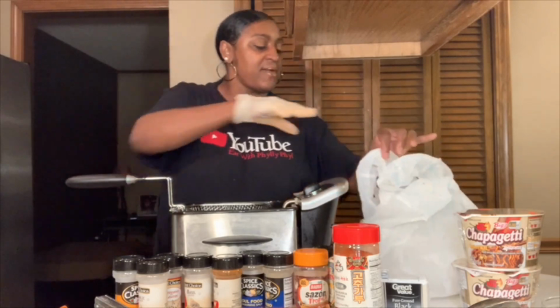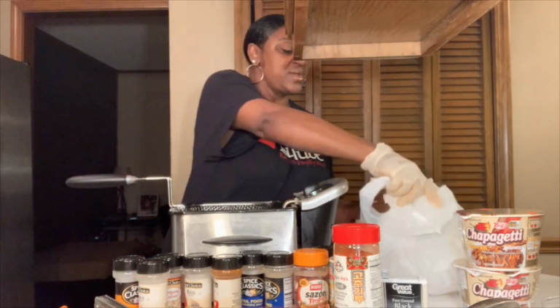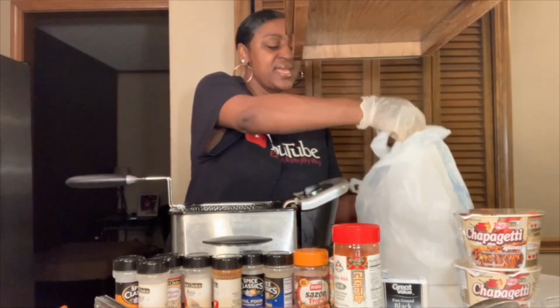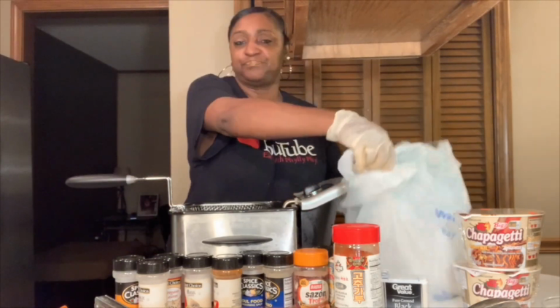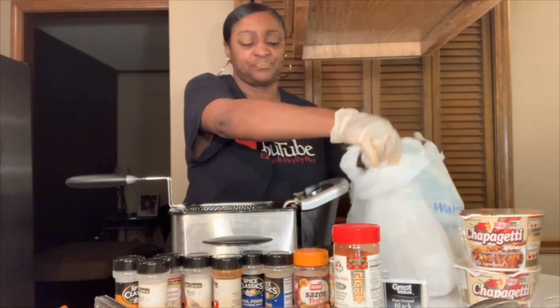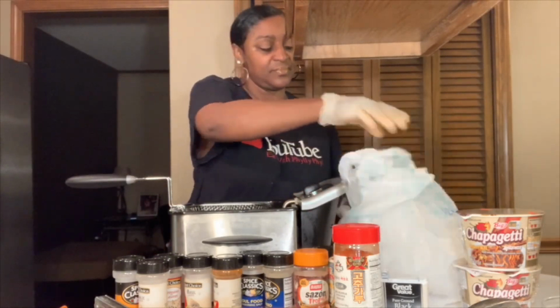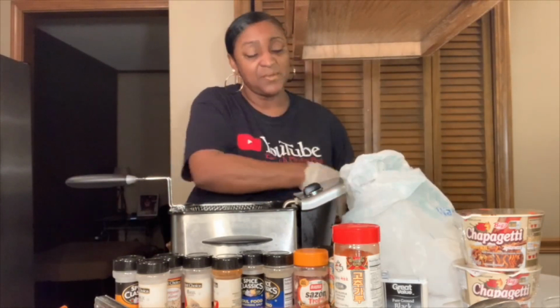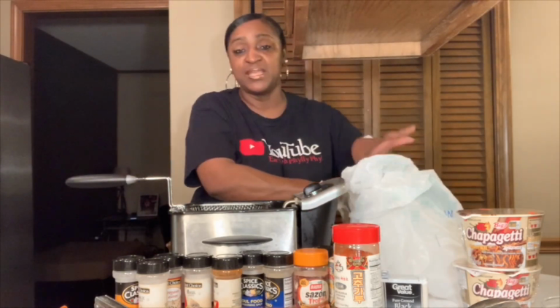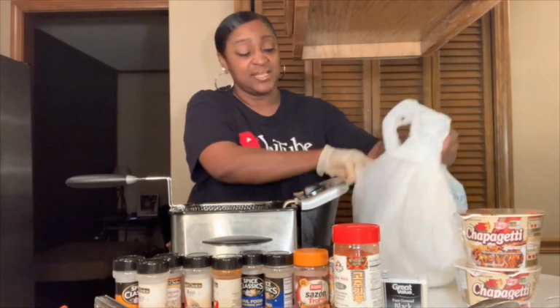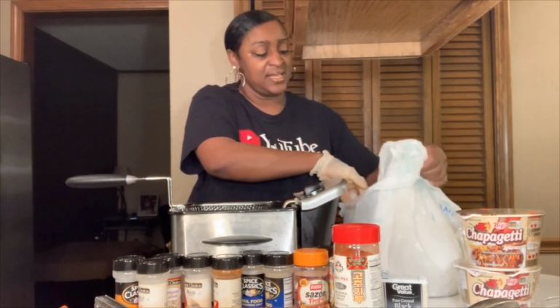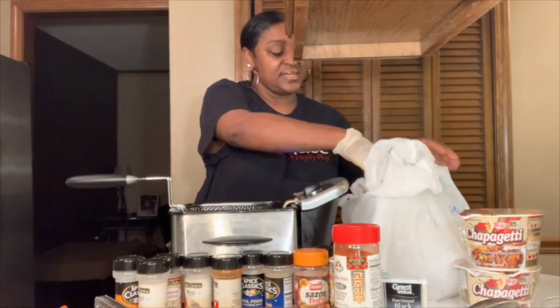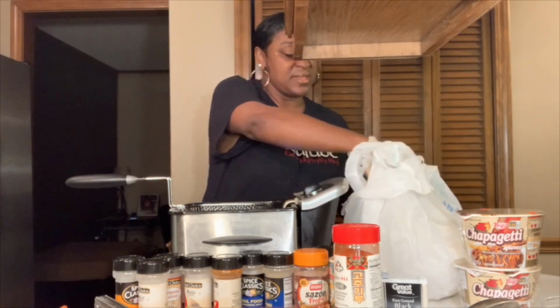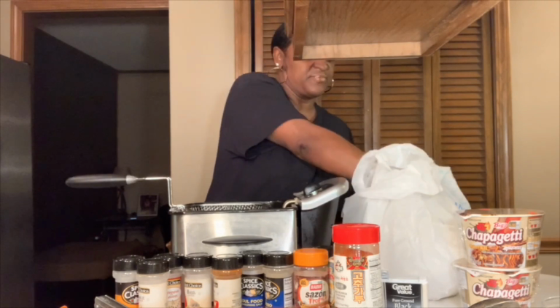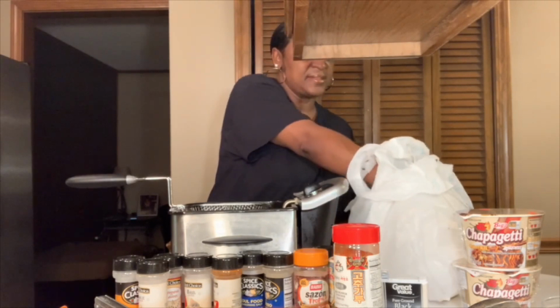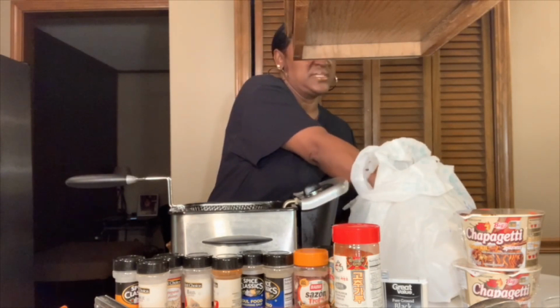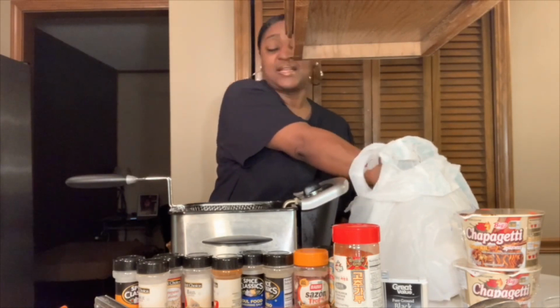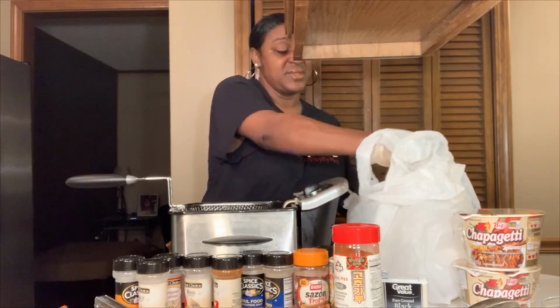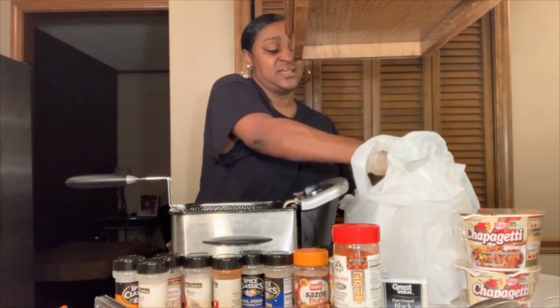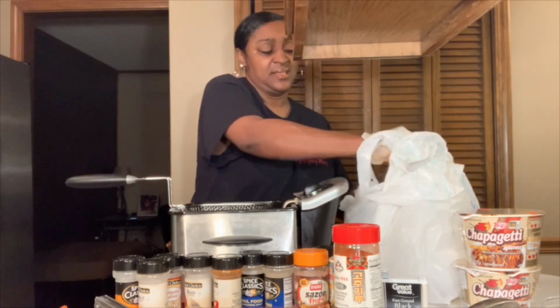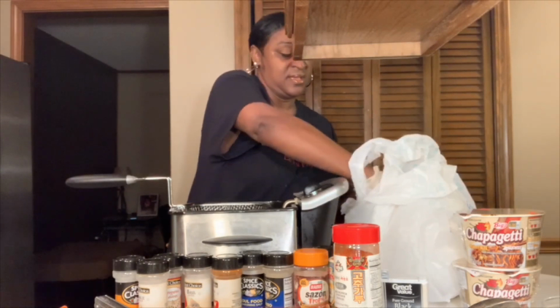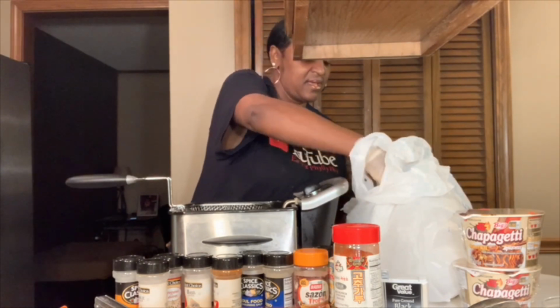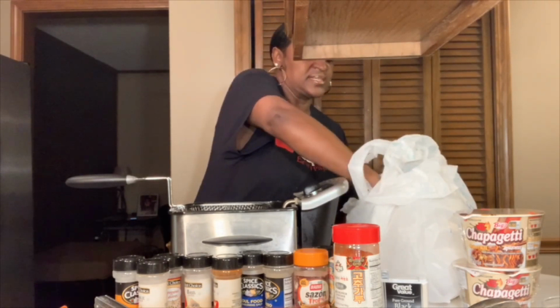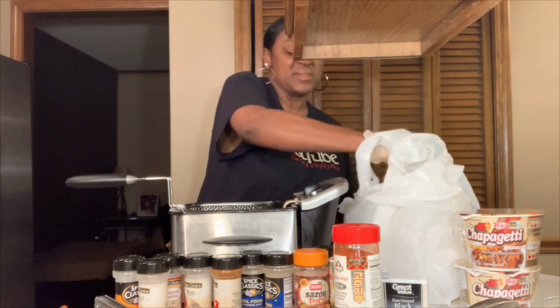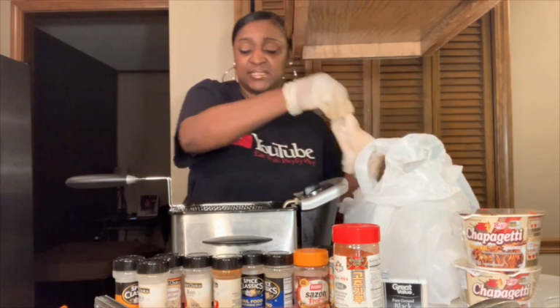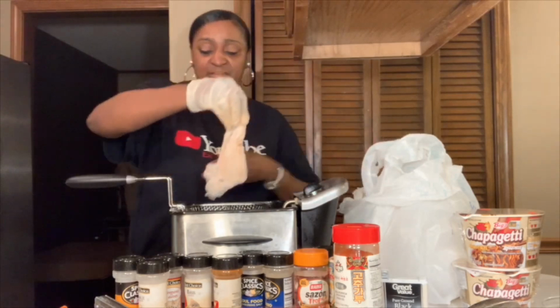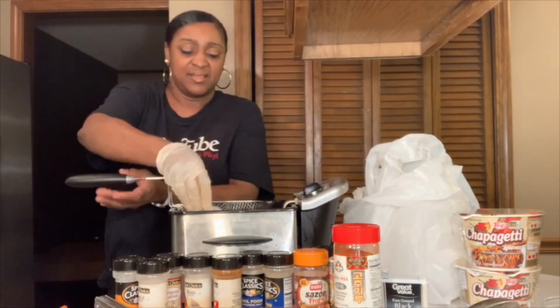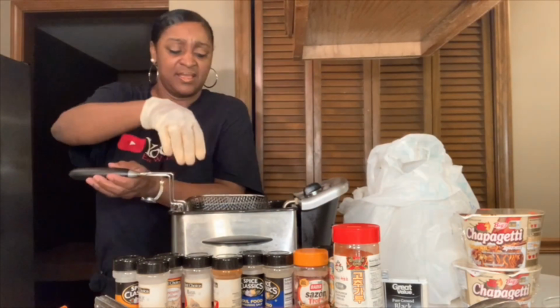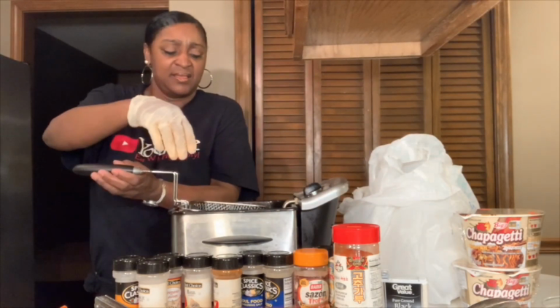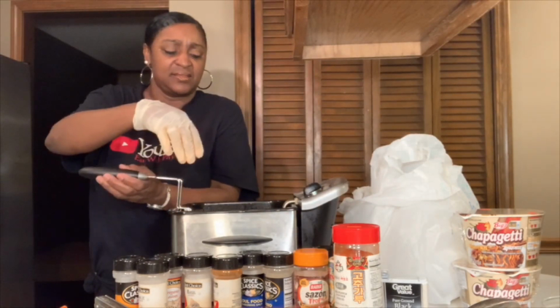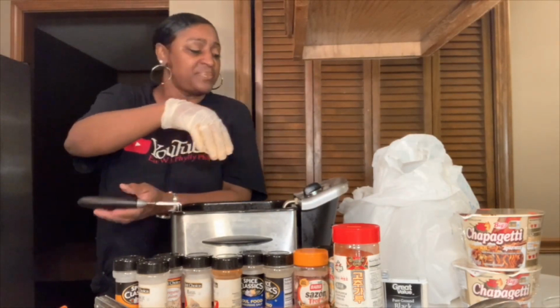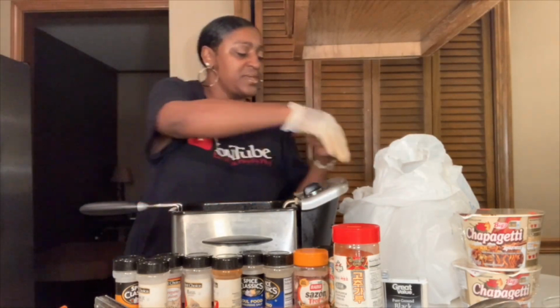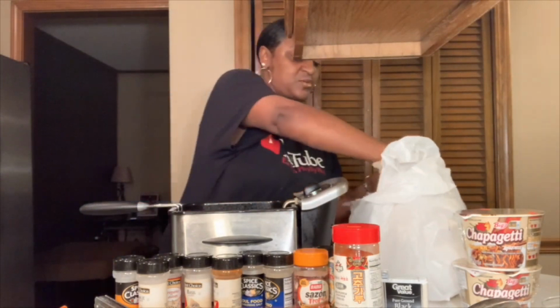Alright, let's go ahead and get some of the wings down in the hot grease — hot clean grease. Like I said, I've already seasoned them. Just going to drop these wings real quick.